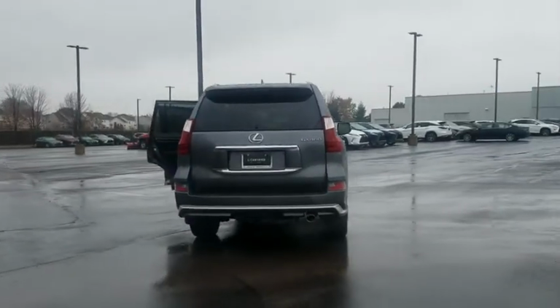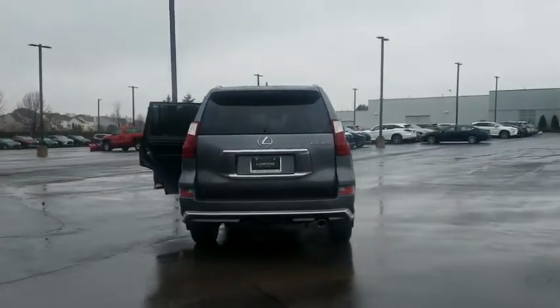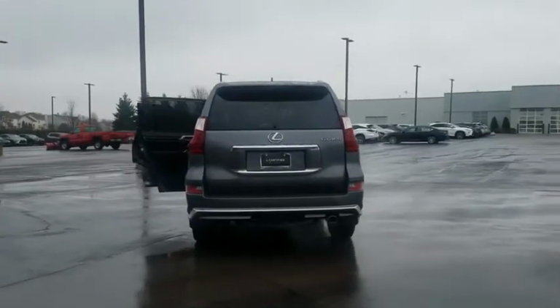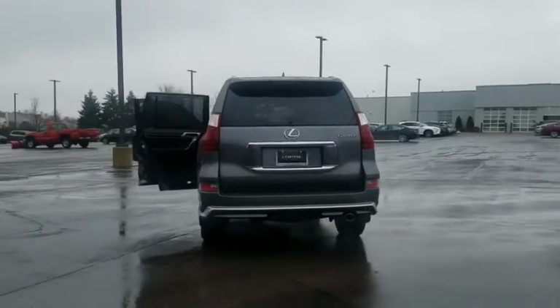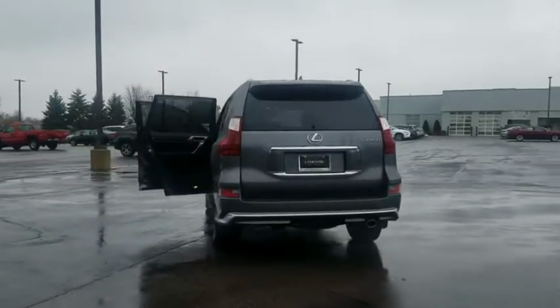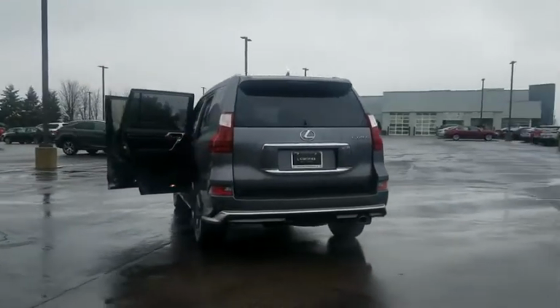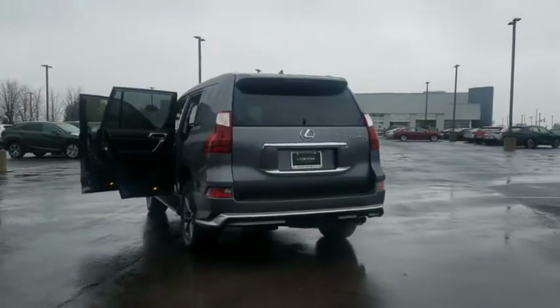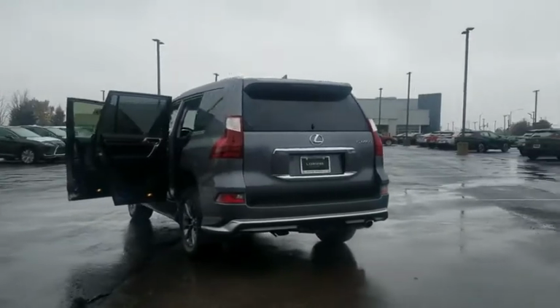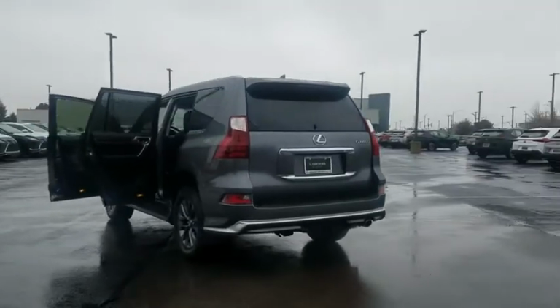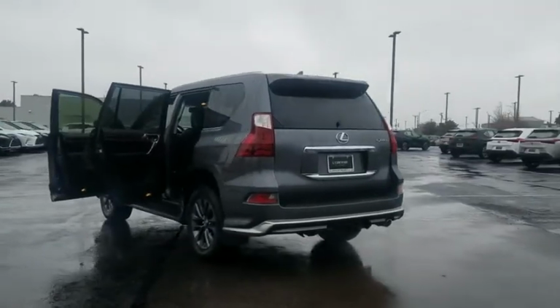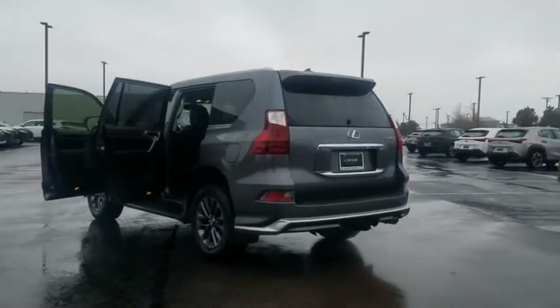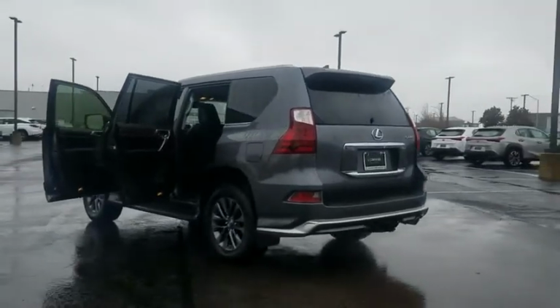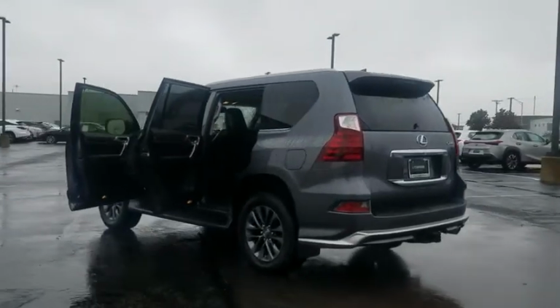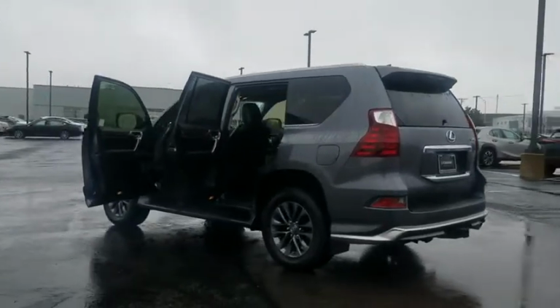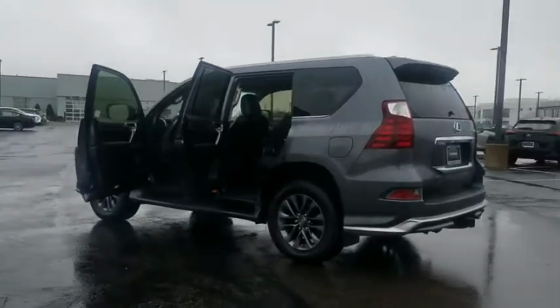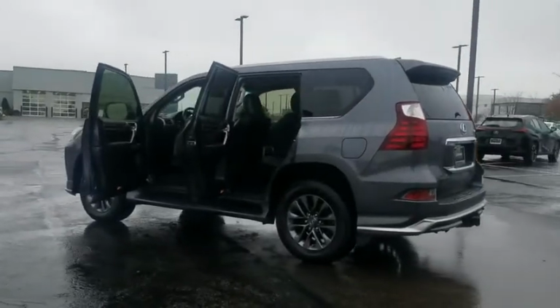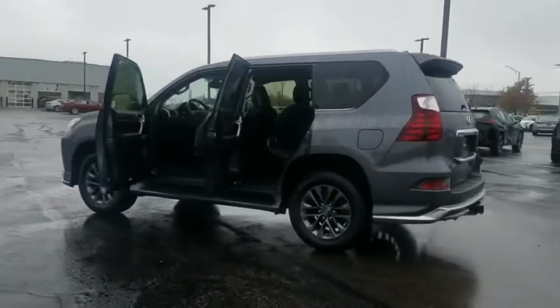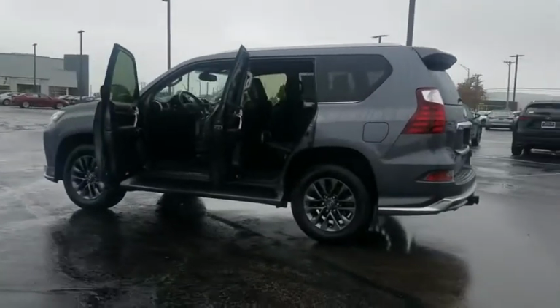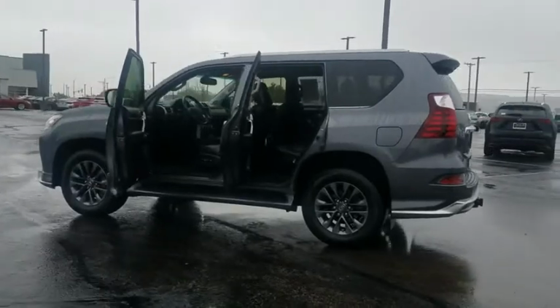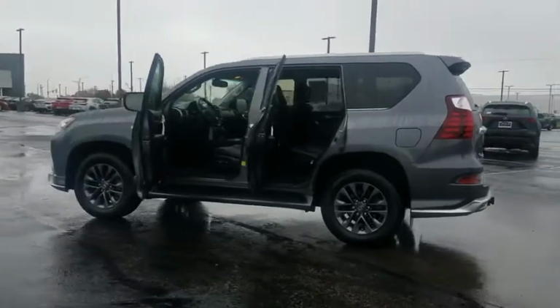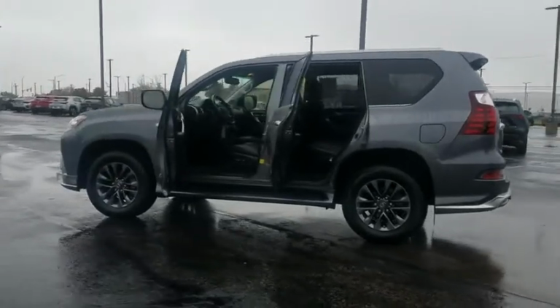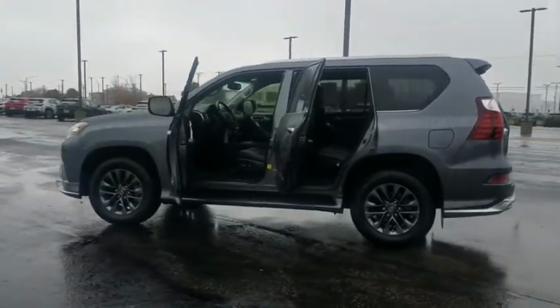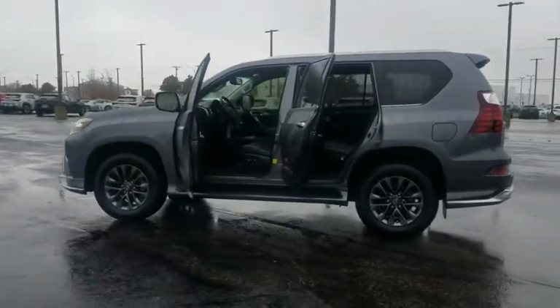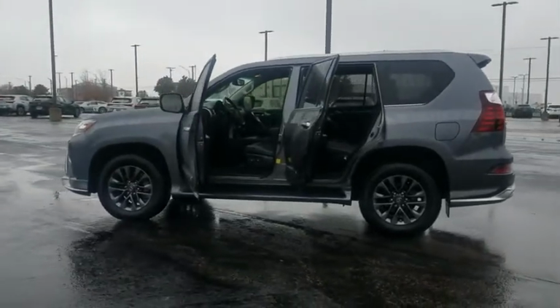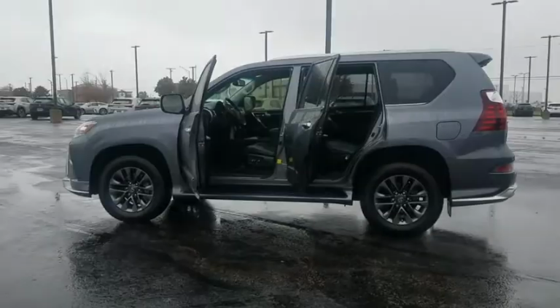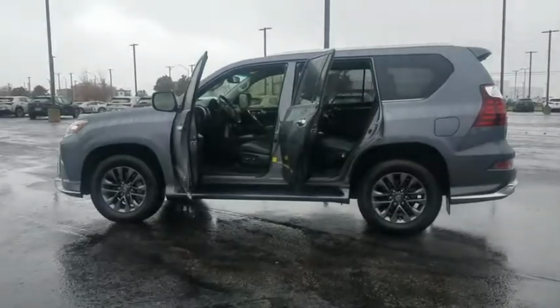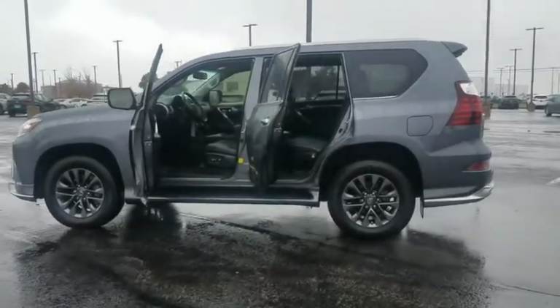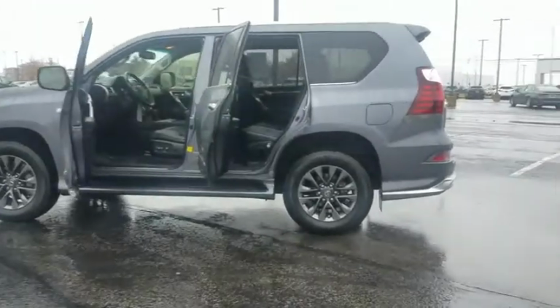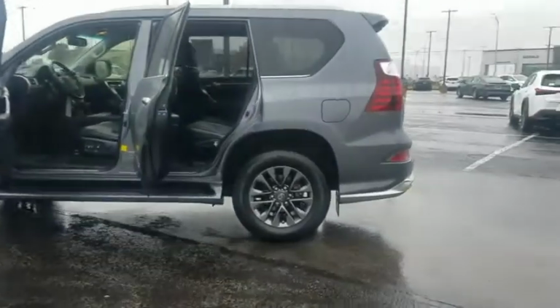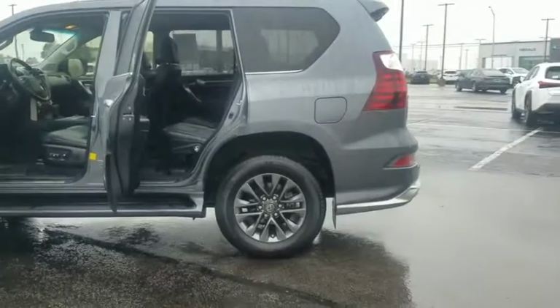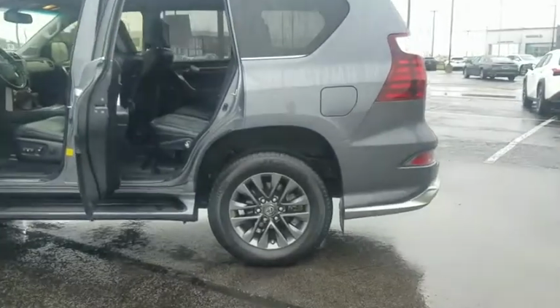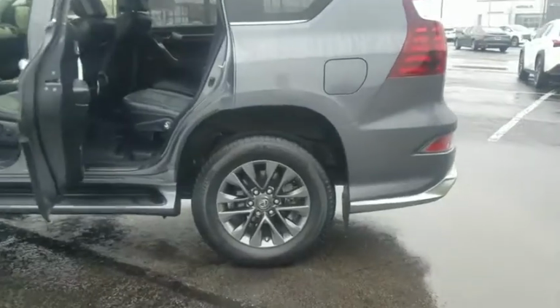This vehicle has less than 25,000 miles. Here are some of this vehicle's great options: backup camera, low tire pressure warning. This vehicle is CARFAX certified, one owner, and qualifies for CARFAX's buy-back guarantee.